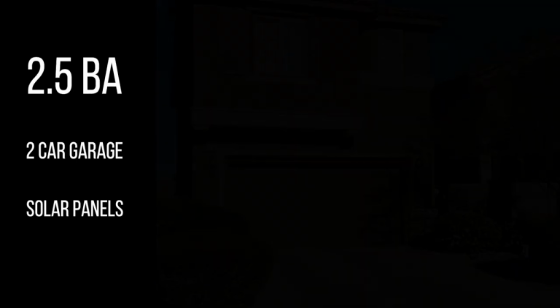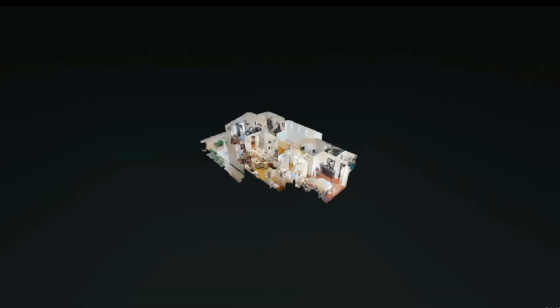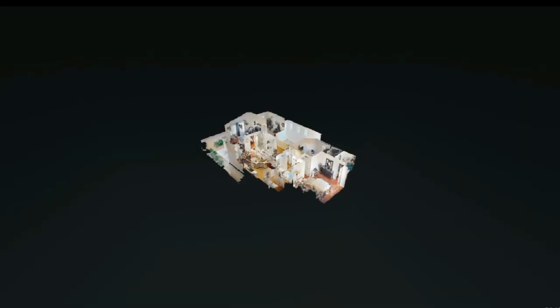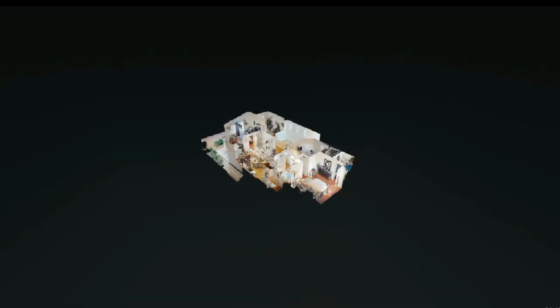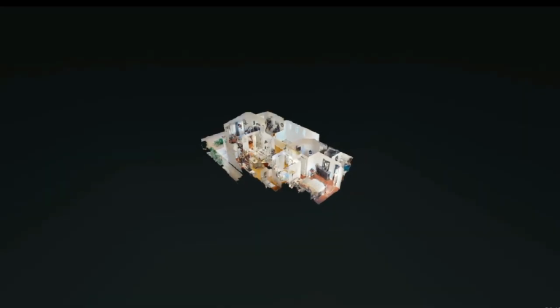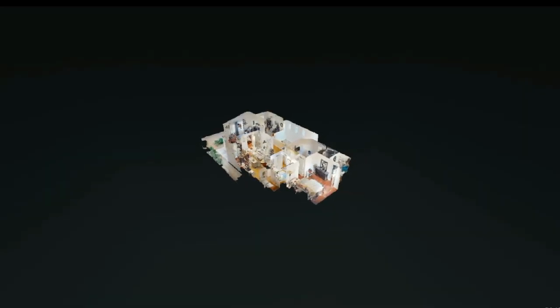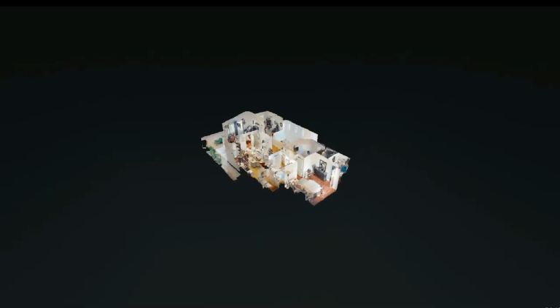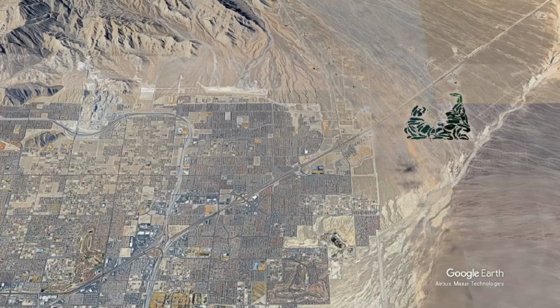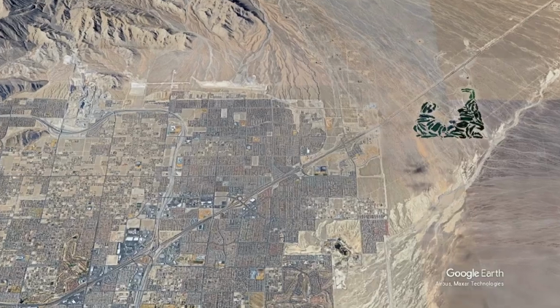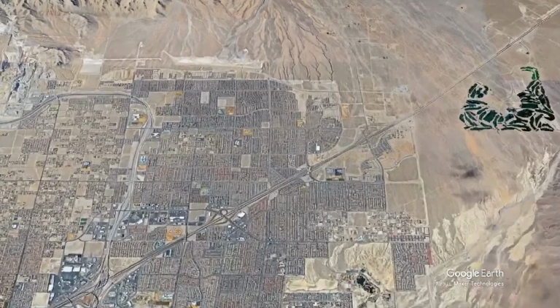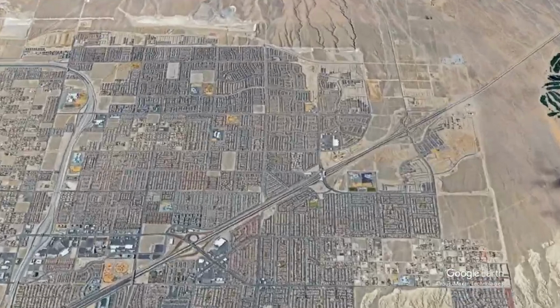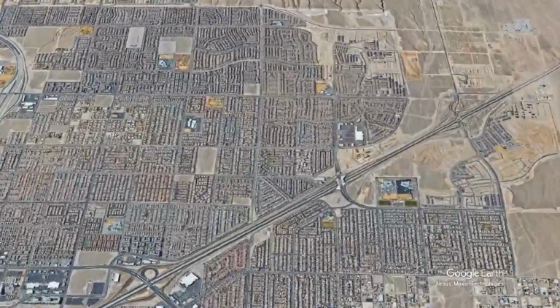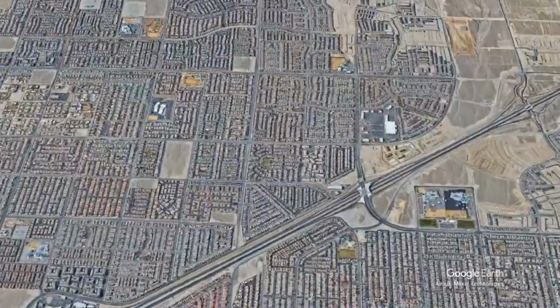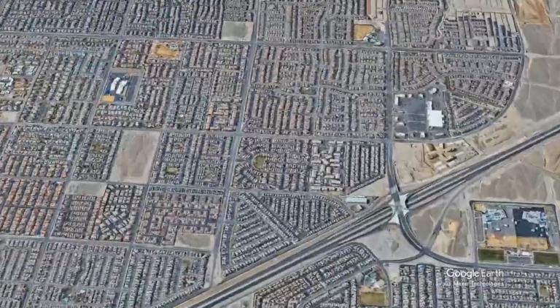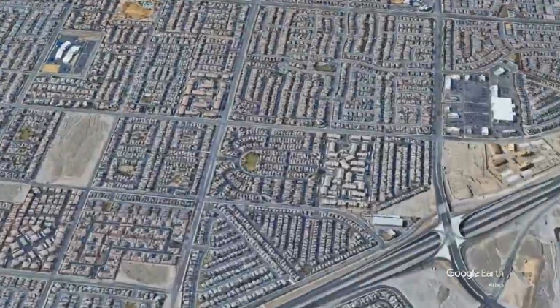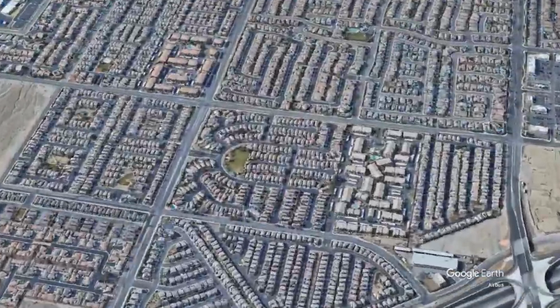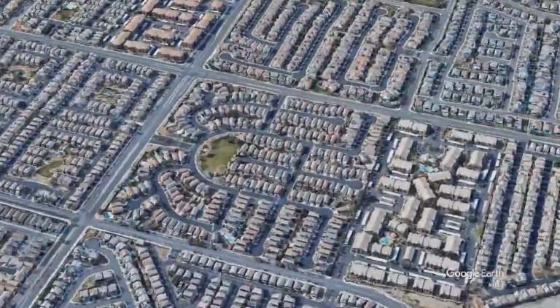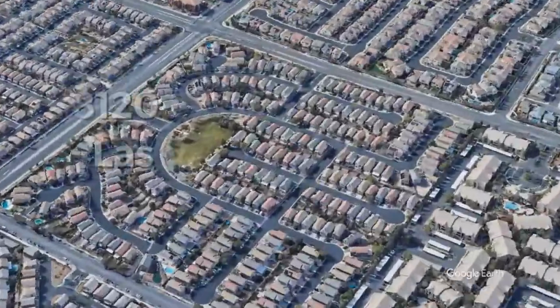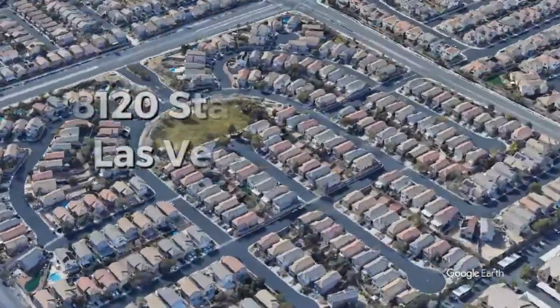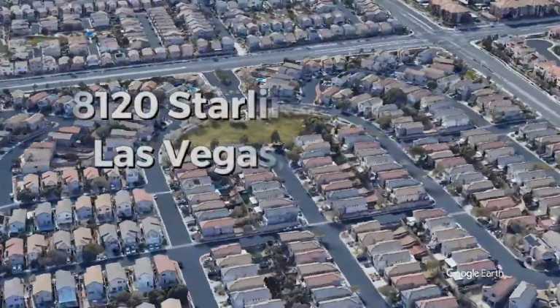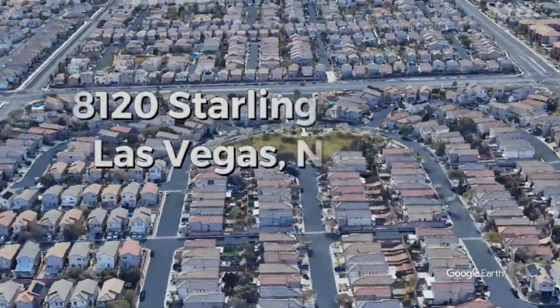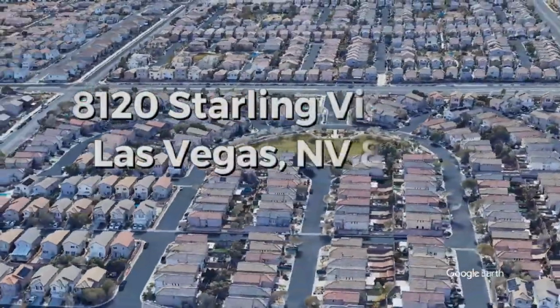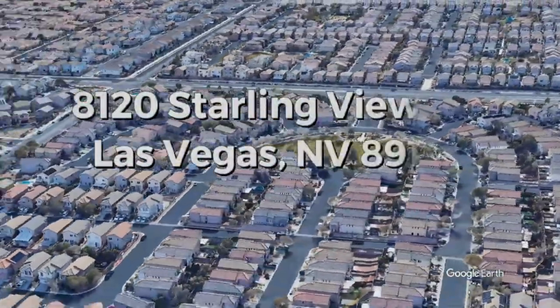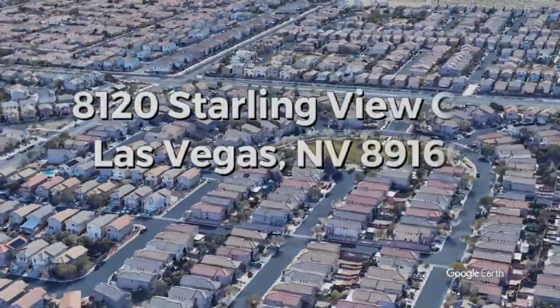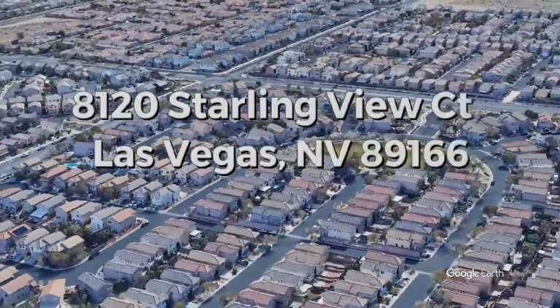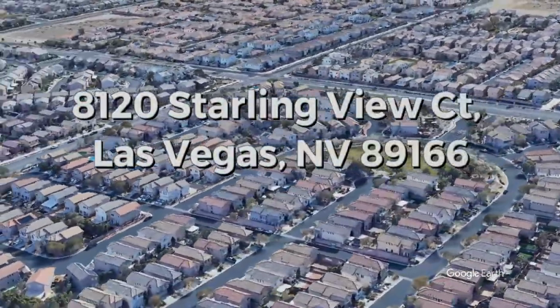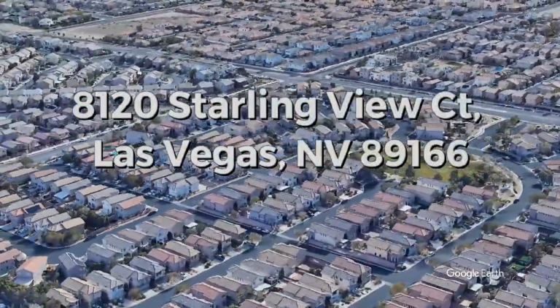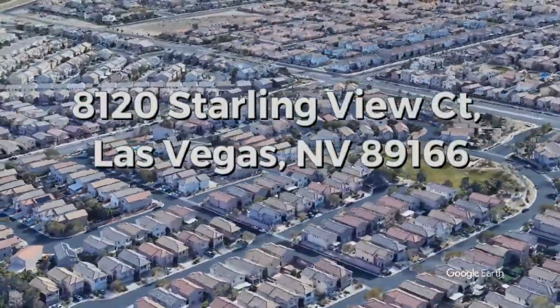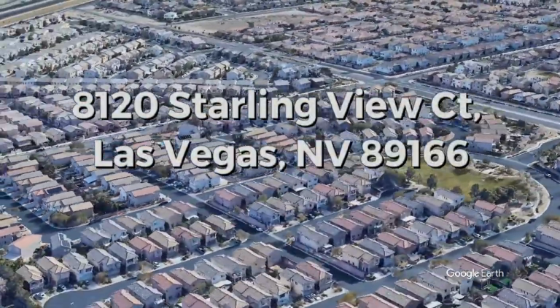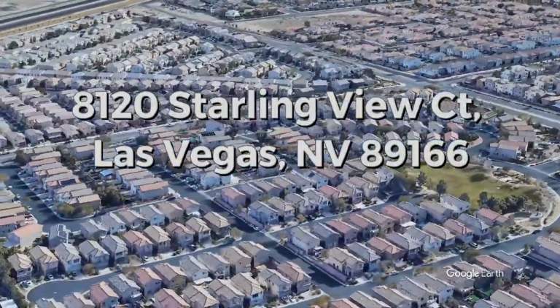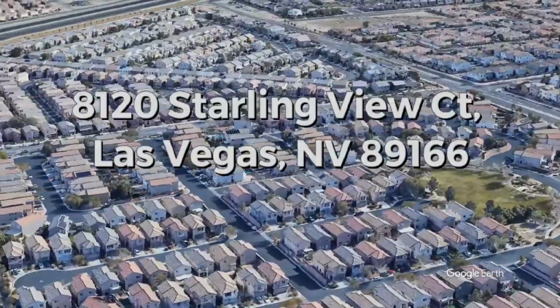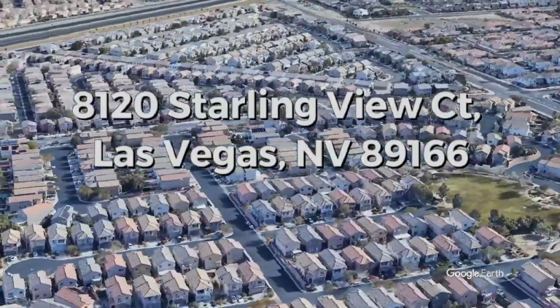Located in a nice gated community with a peaceful park, this gem is in a prime northwest location close to highways, schools, shopping, and dining.